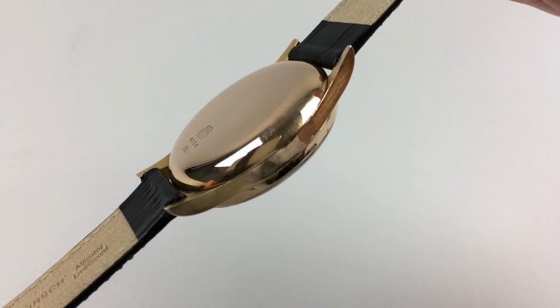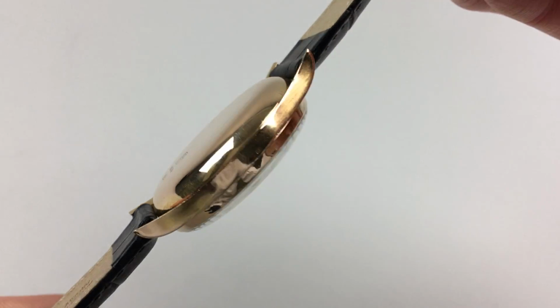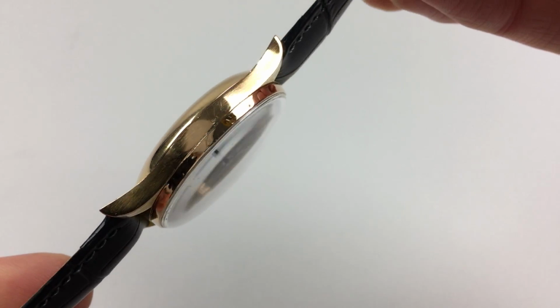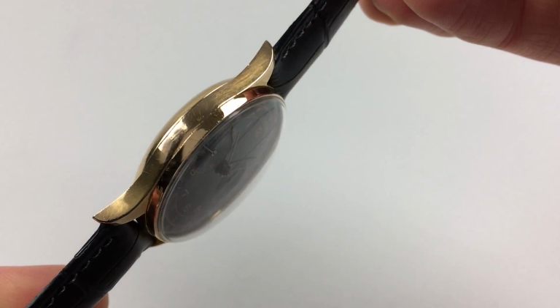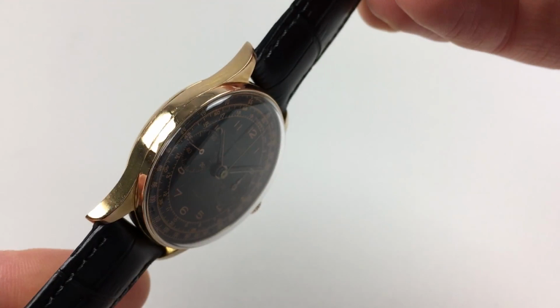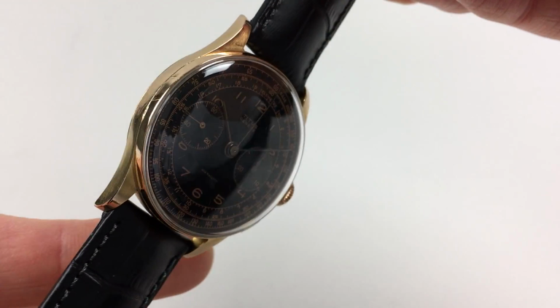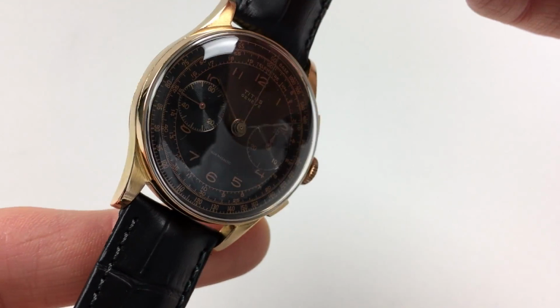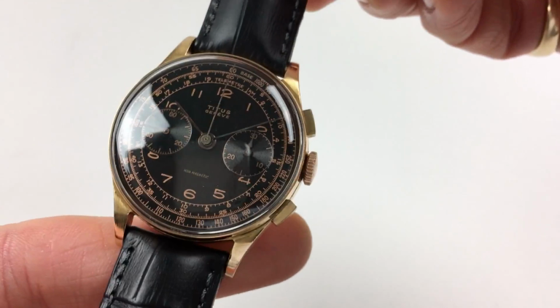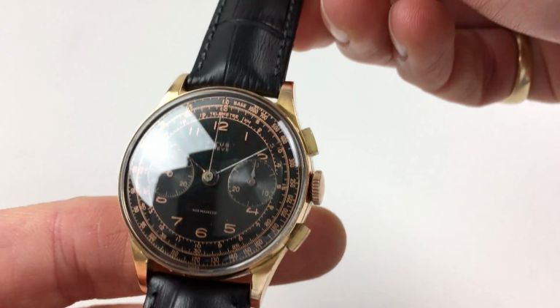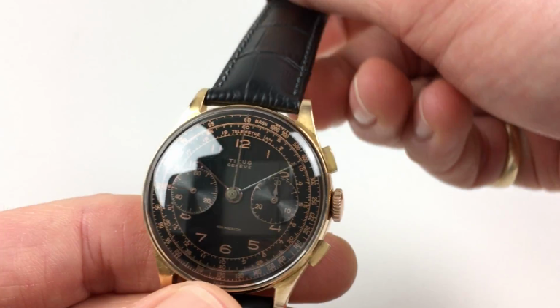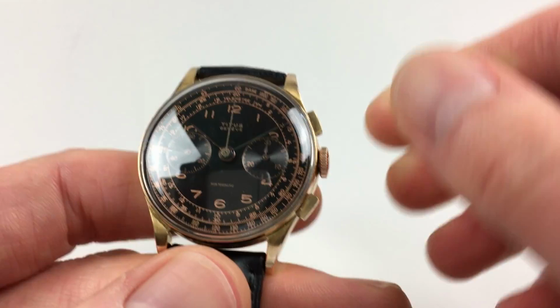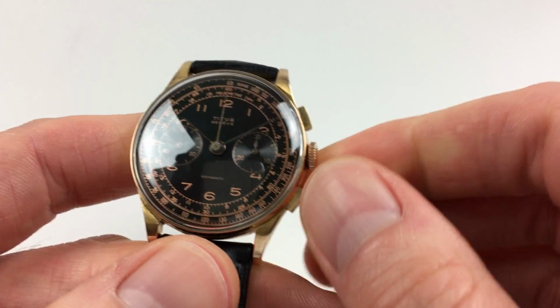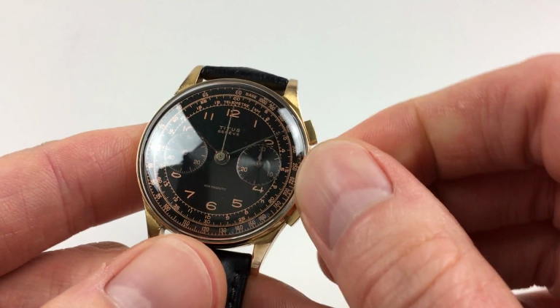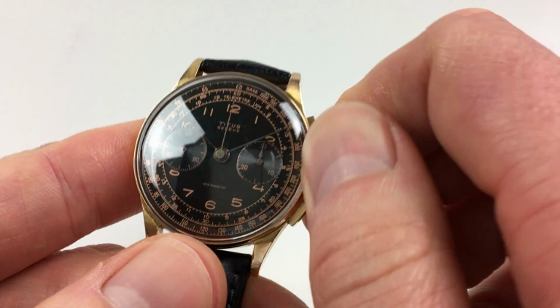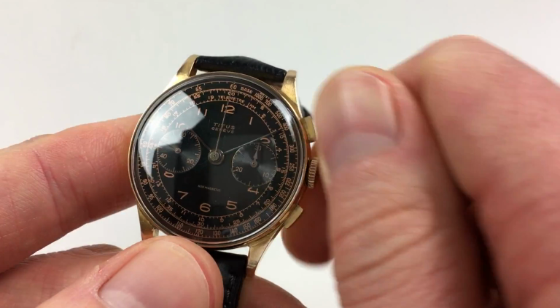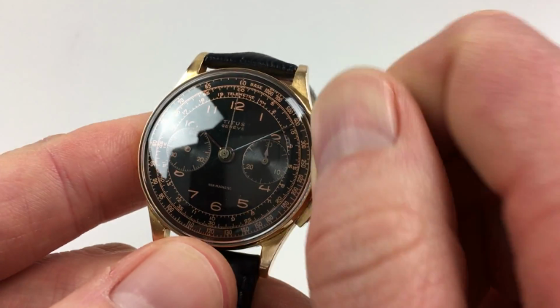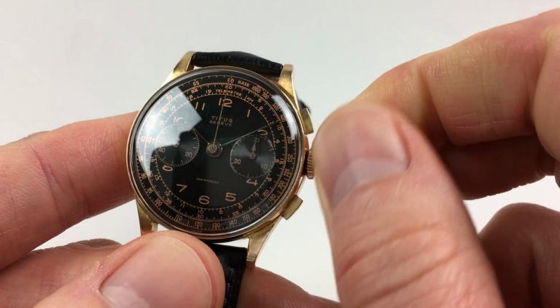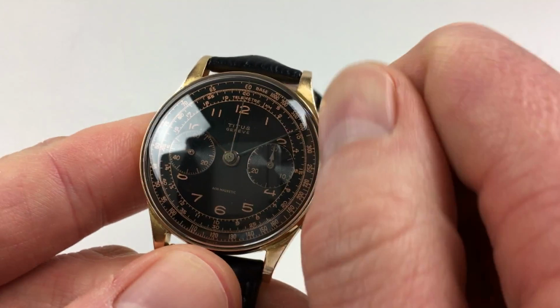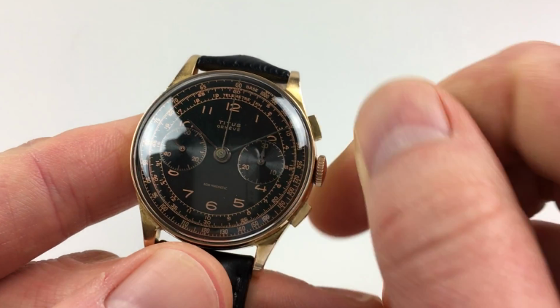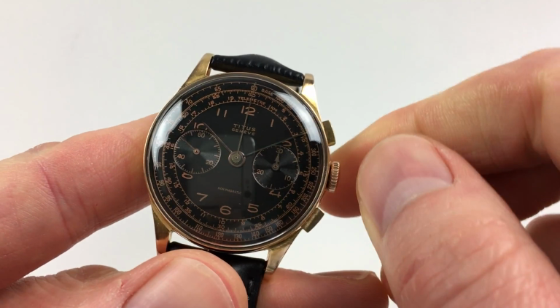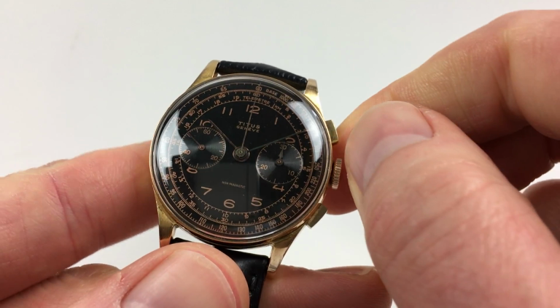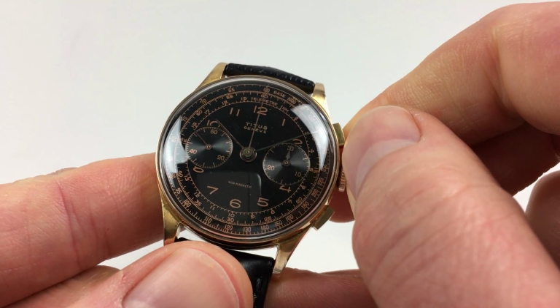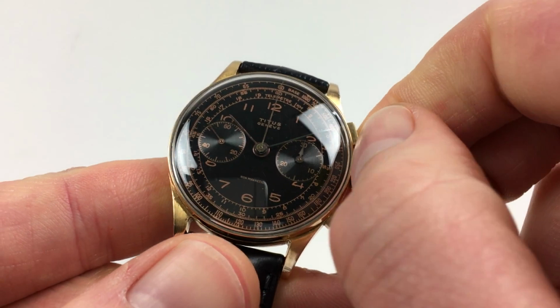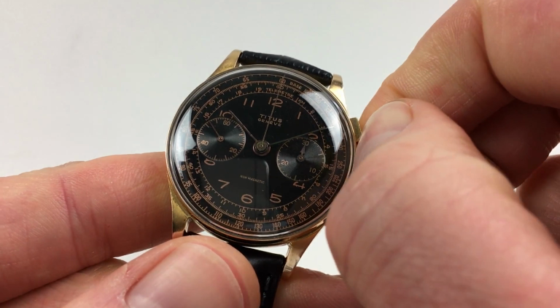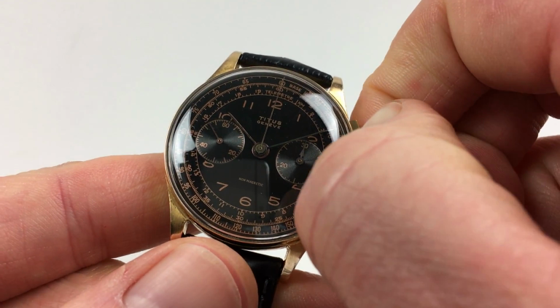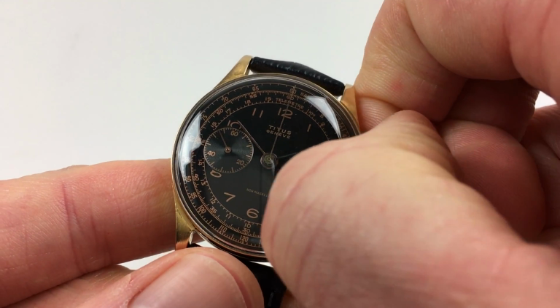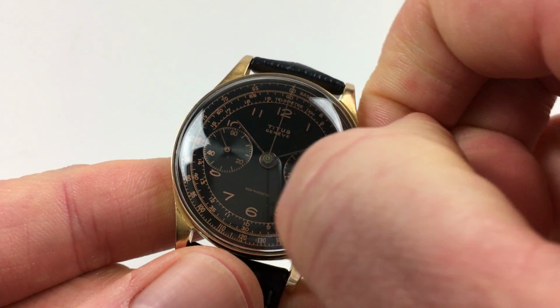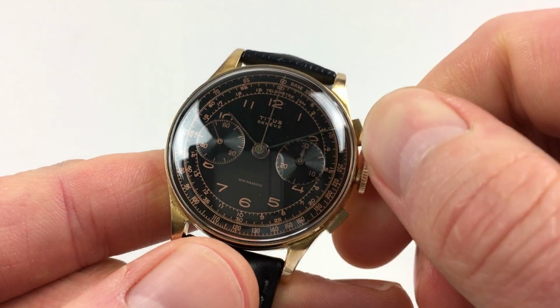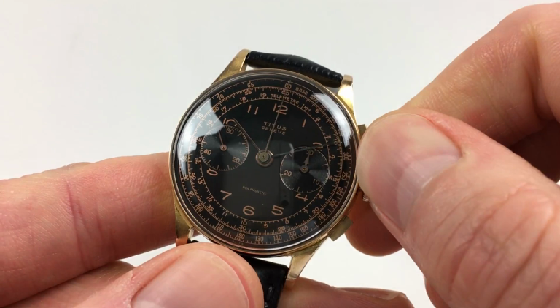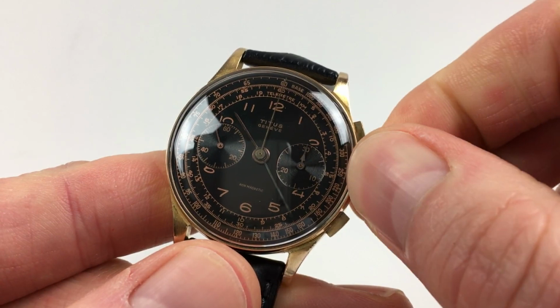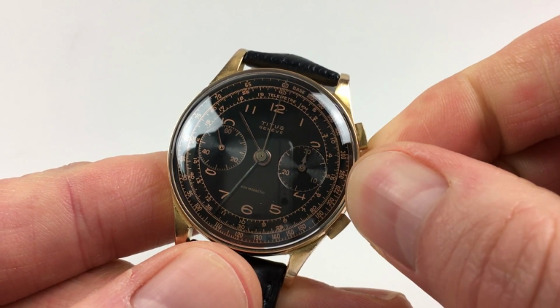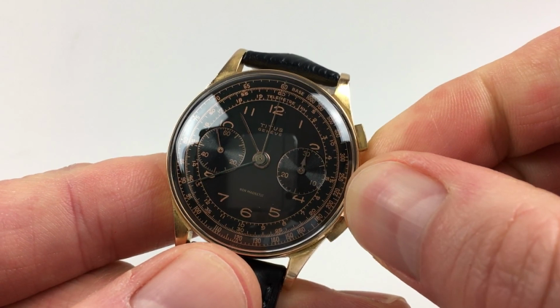It's a manually-wound watch so it requires winding when being worn. In order to achieve this, just turn the crown away from you until the spring feels tight. Hand setting is adjusted in a normal manner by pulling the crown out and turning the hands to the desired time.